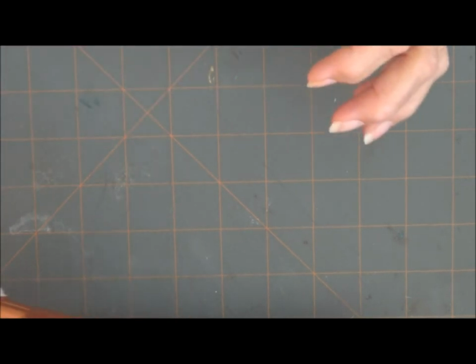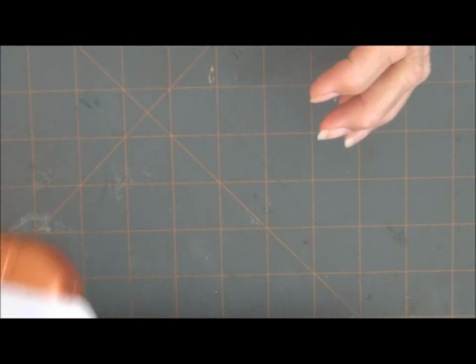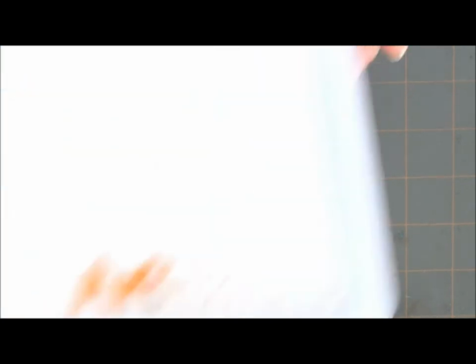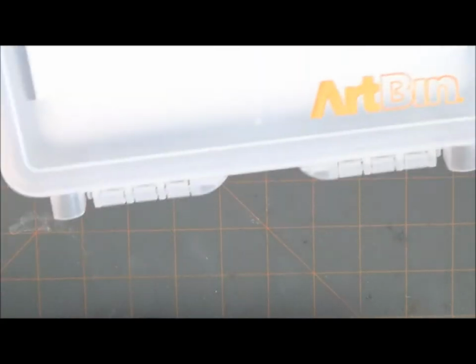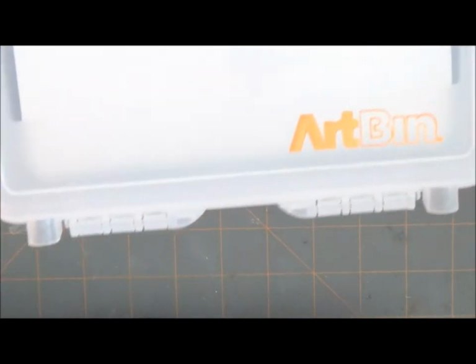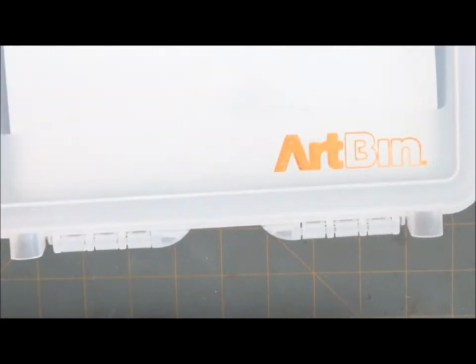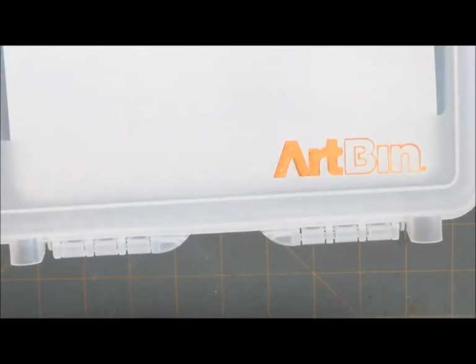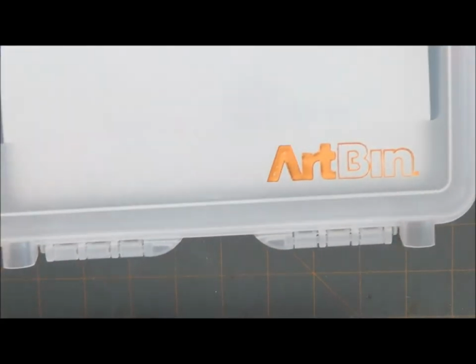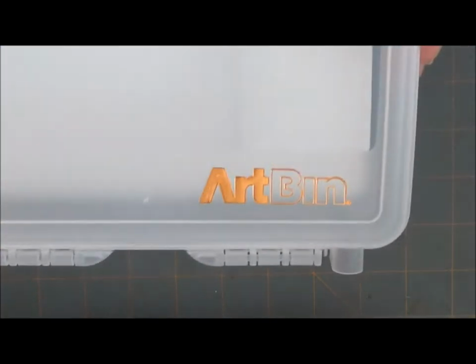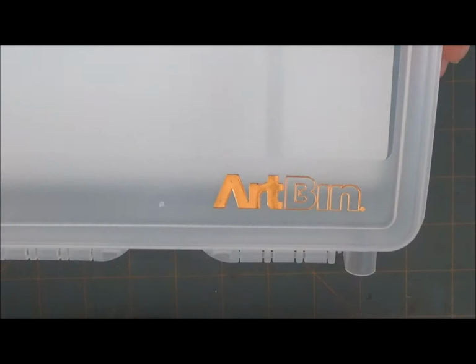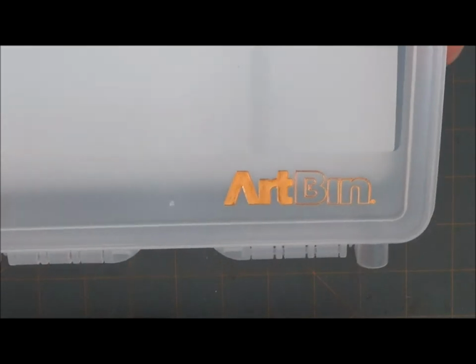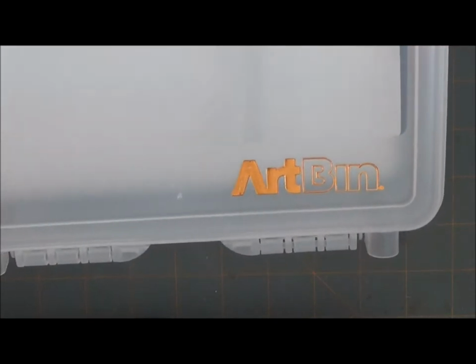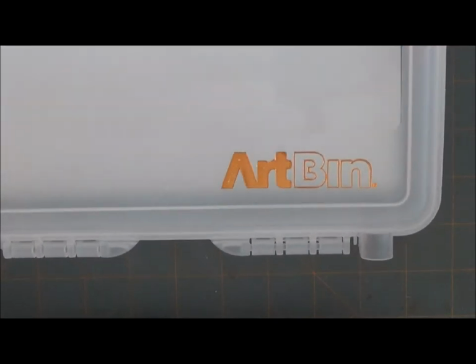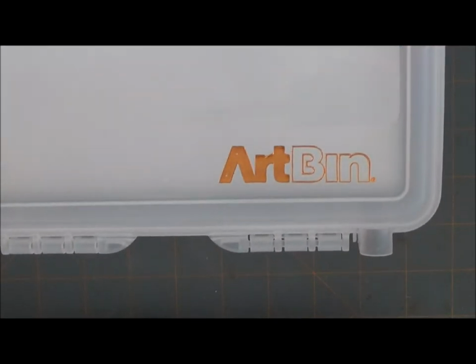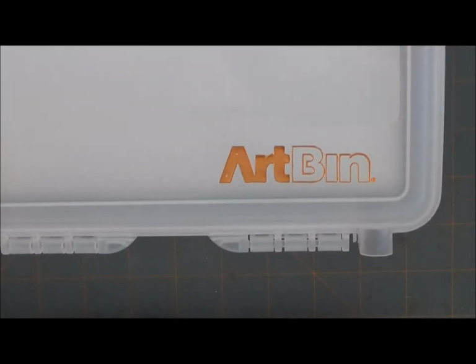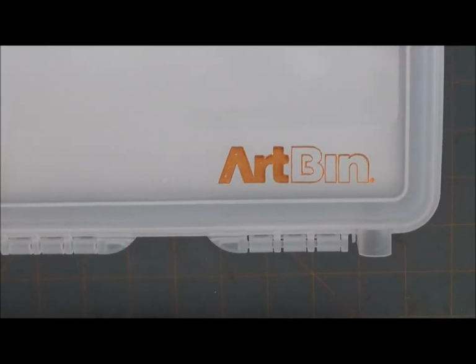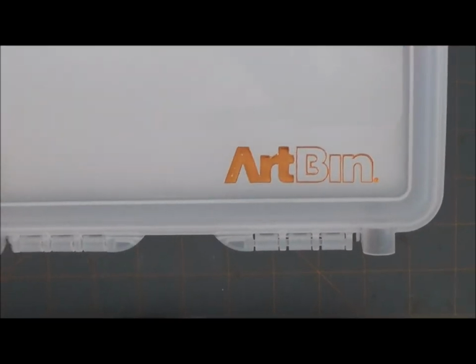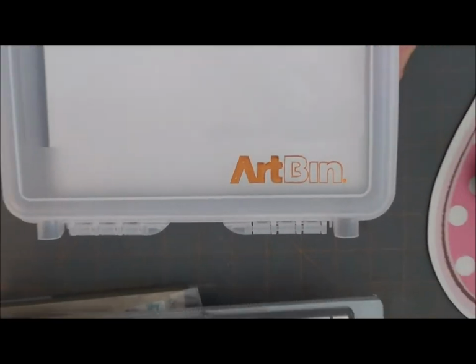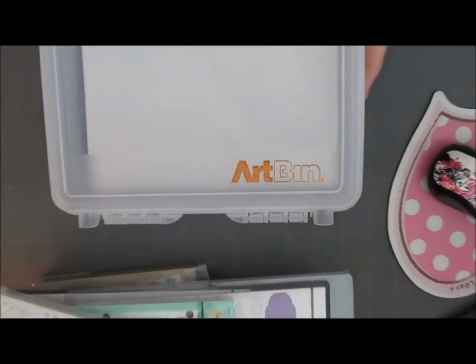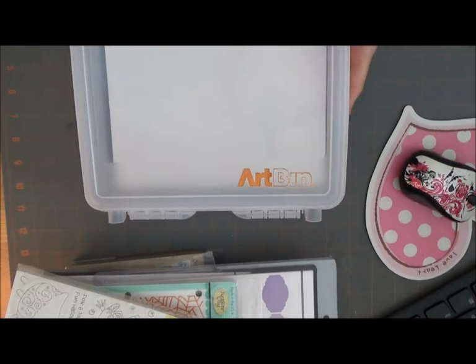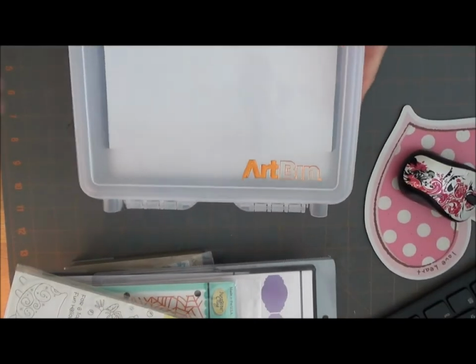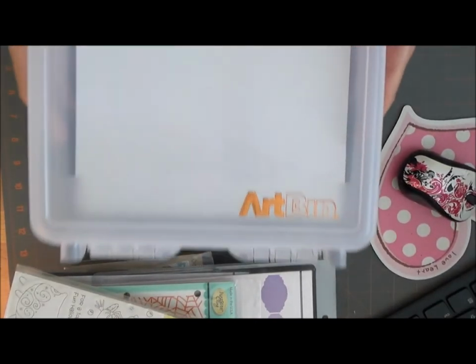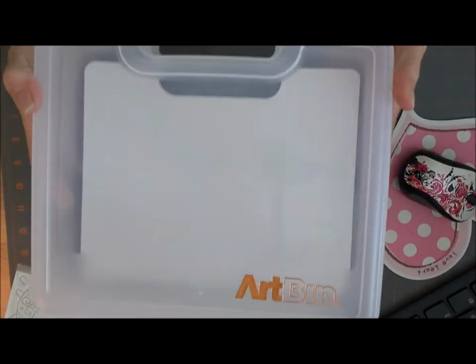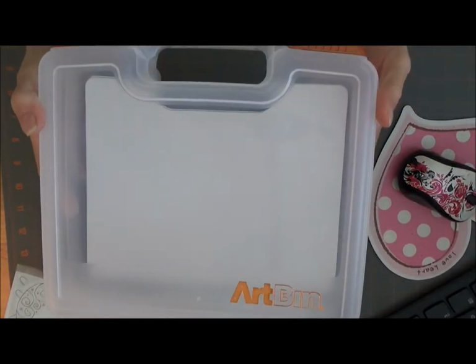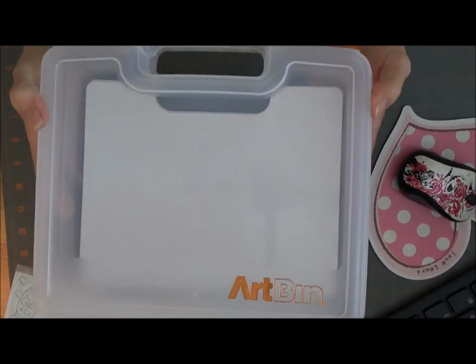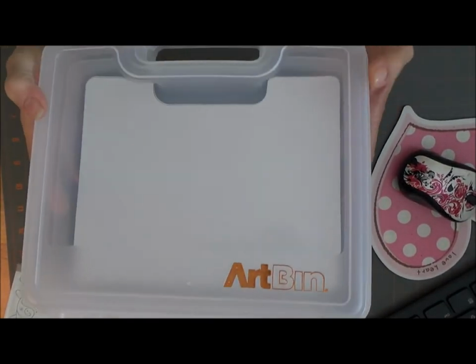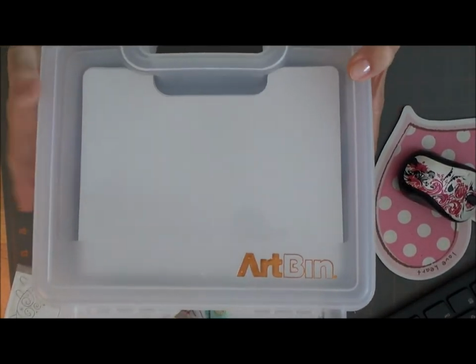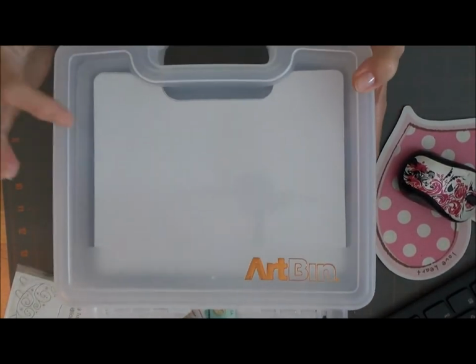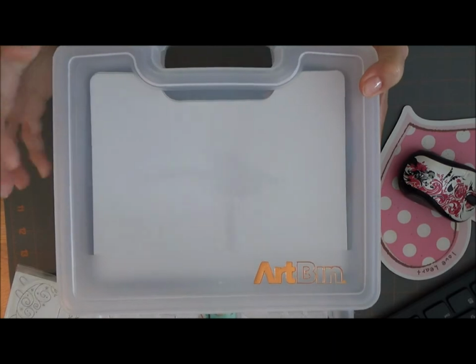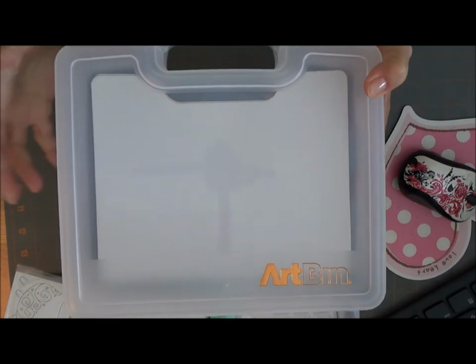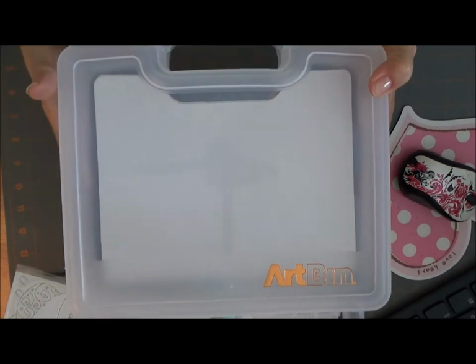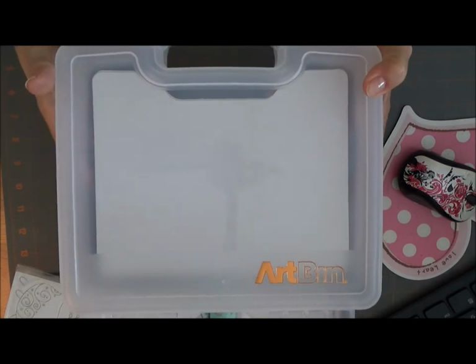I bought another one of the art bins for my Spellbinders — well, for all my dies.